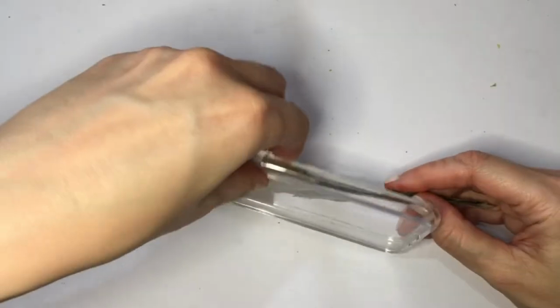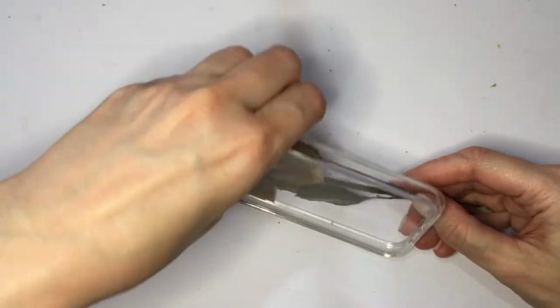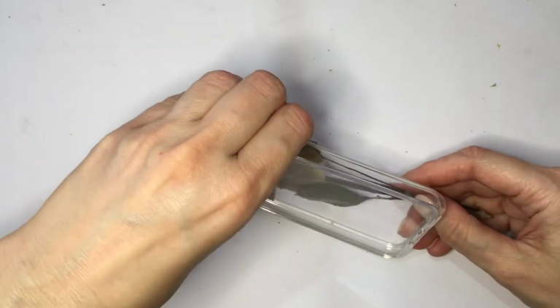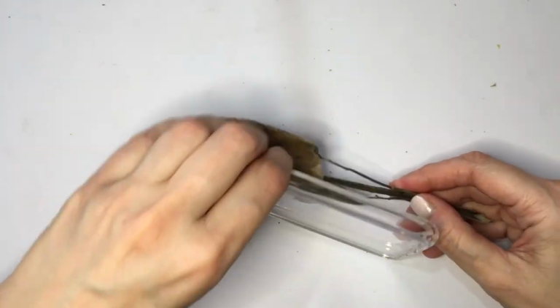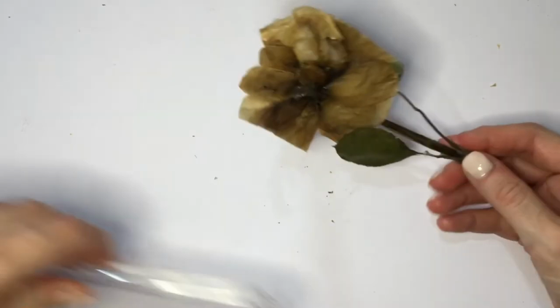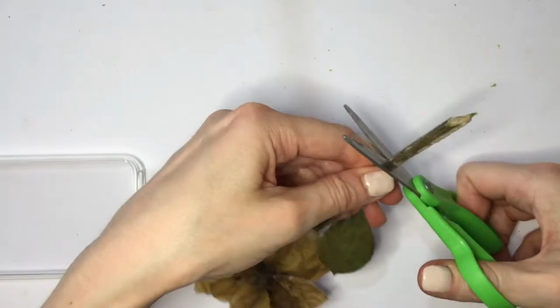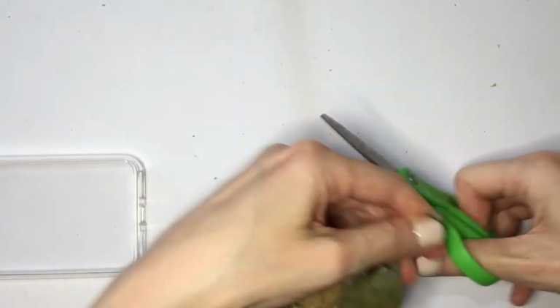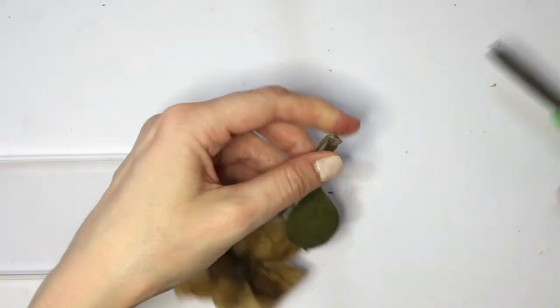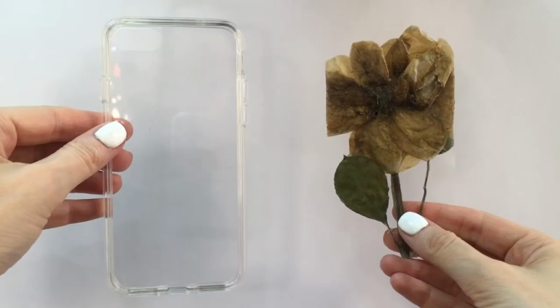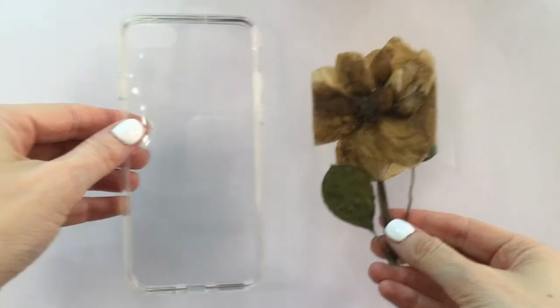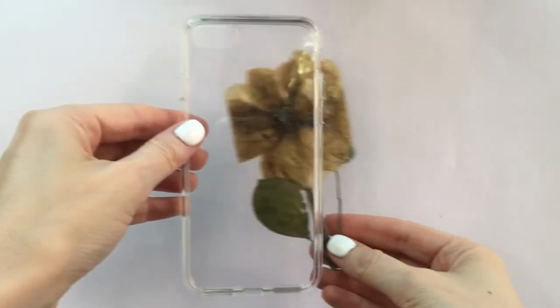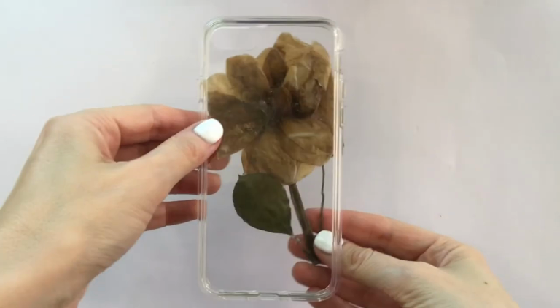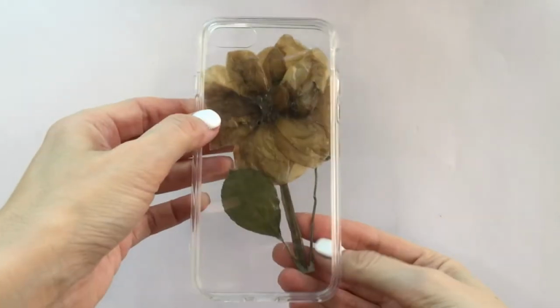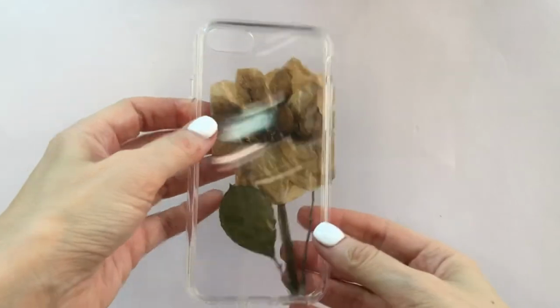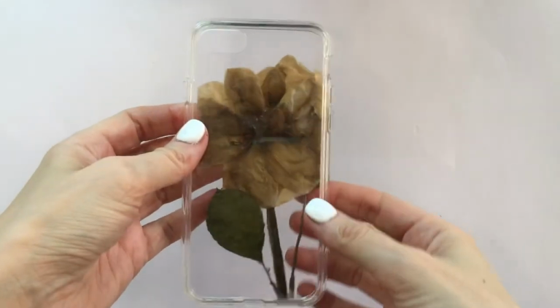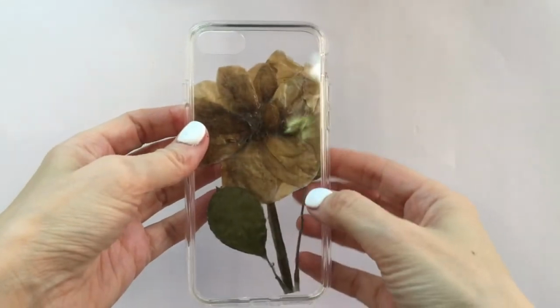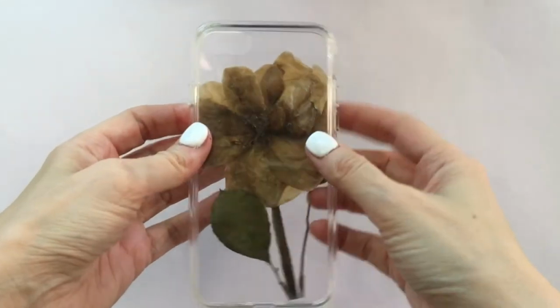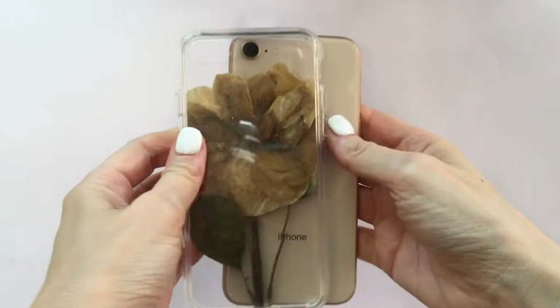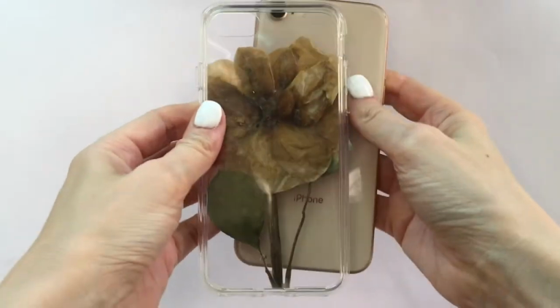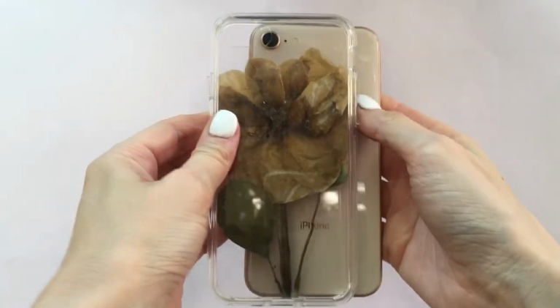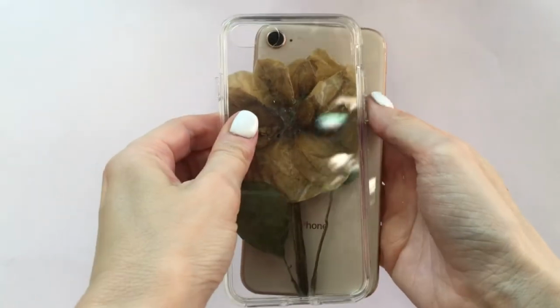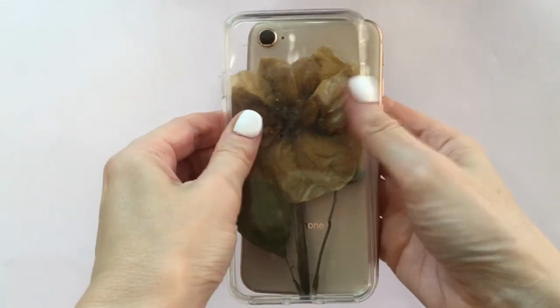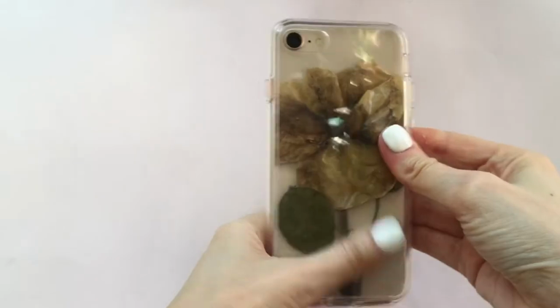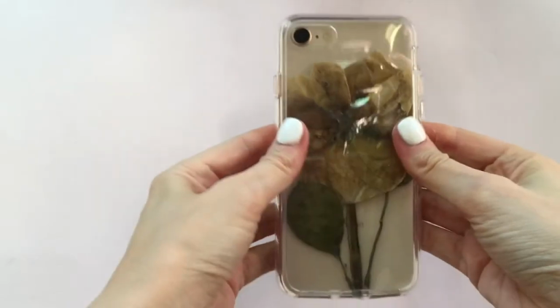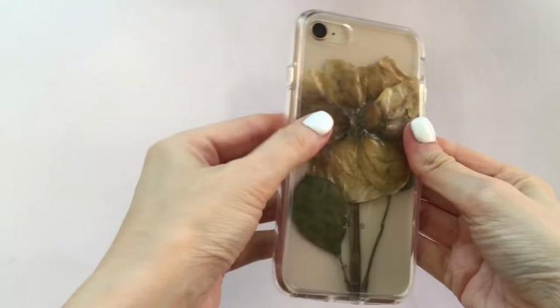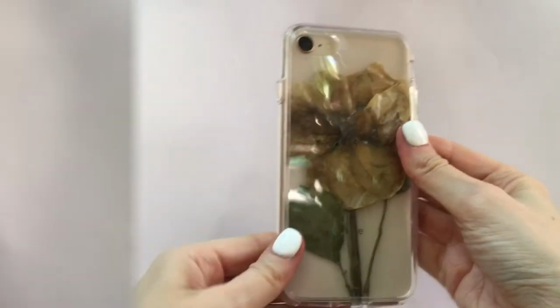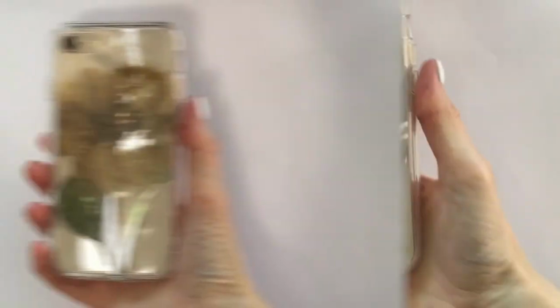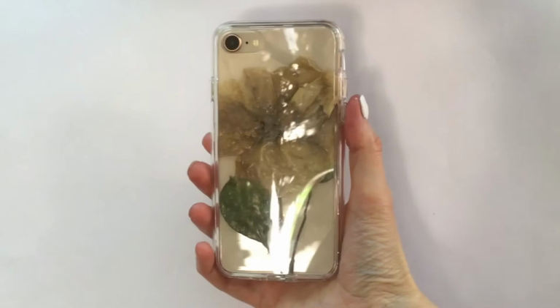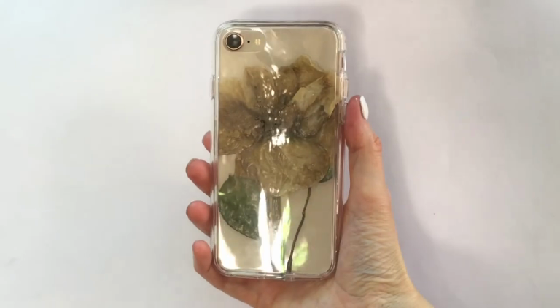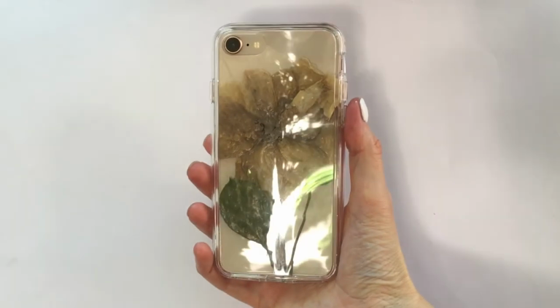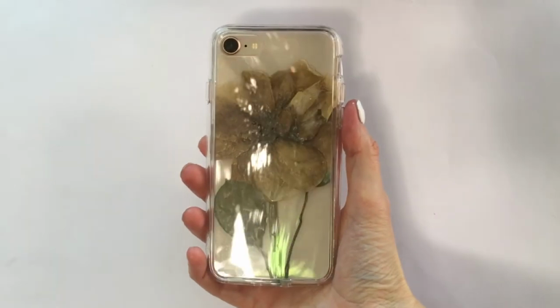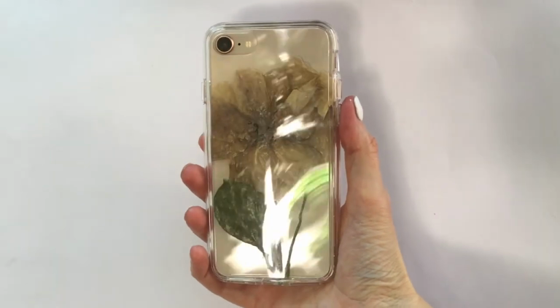But that's pretty much it guys, it's really easy. I was going to be making this anyway and I thought I would just share this idea, just in case somebody's looking for an easy how-to on how to decorate a clear phone case with a big rose.